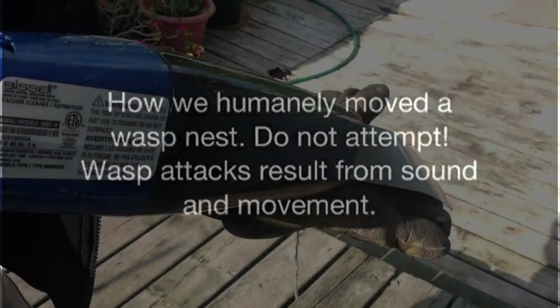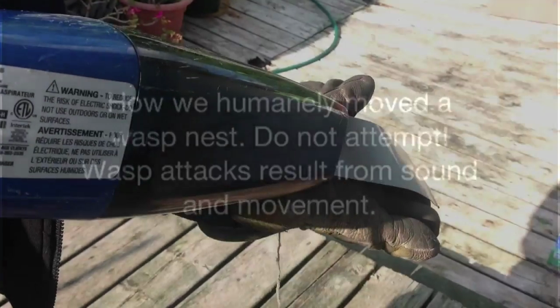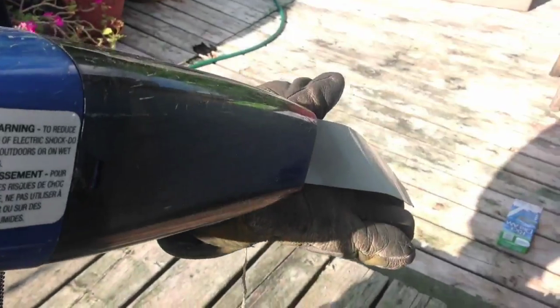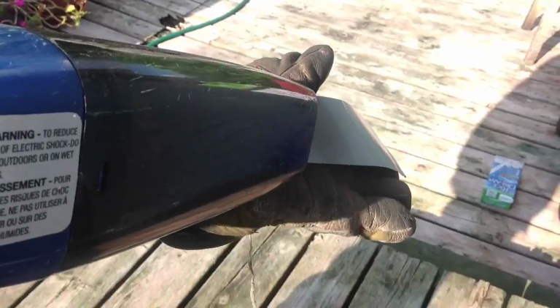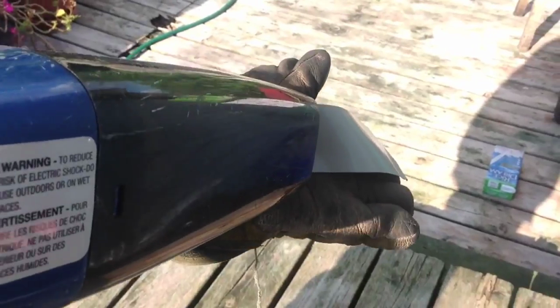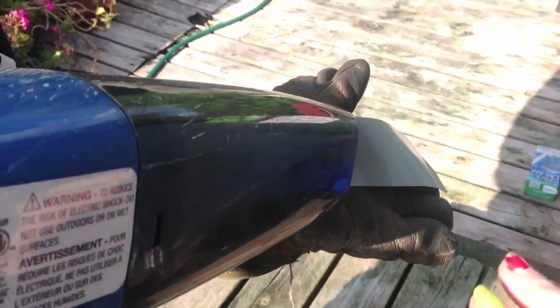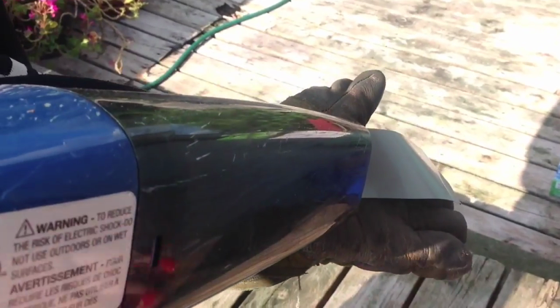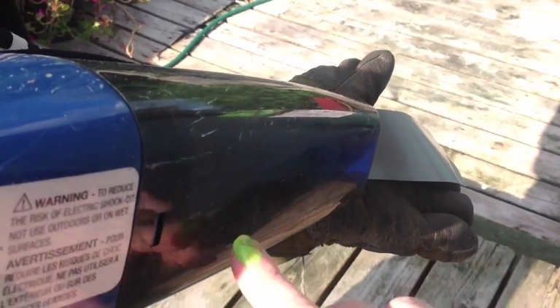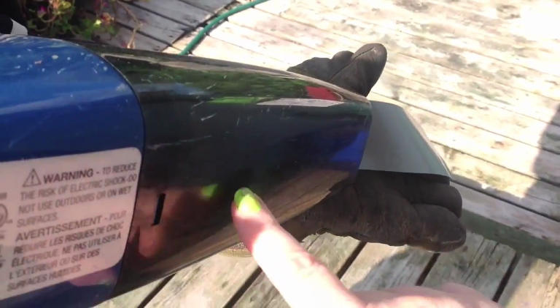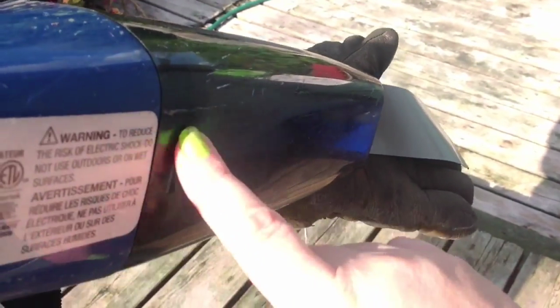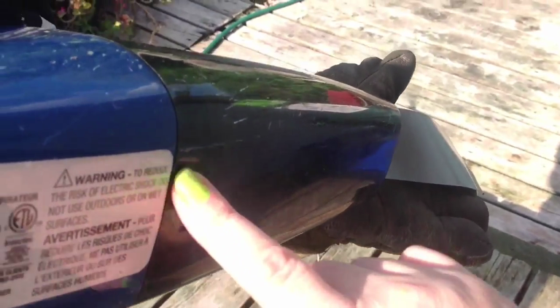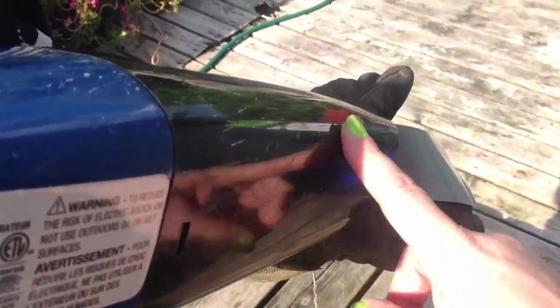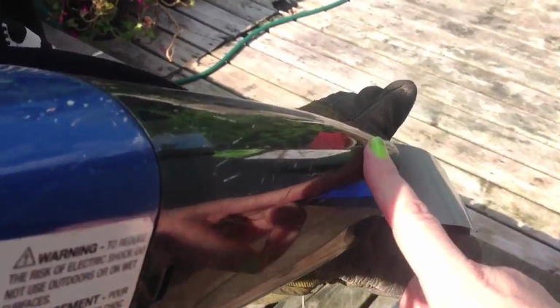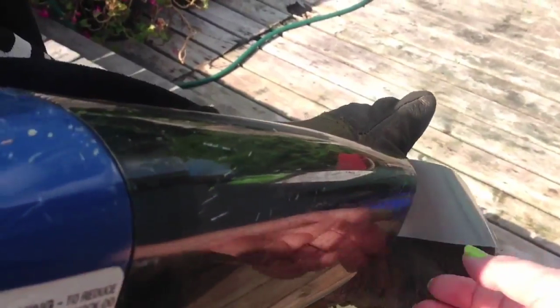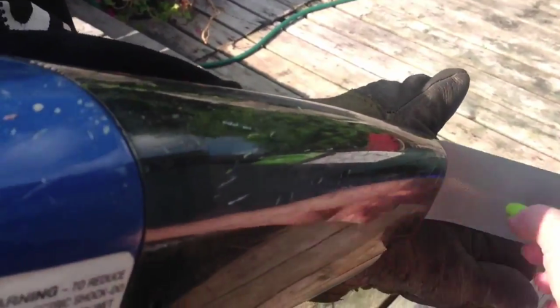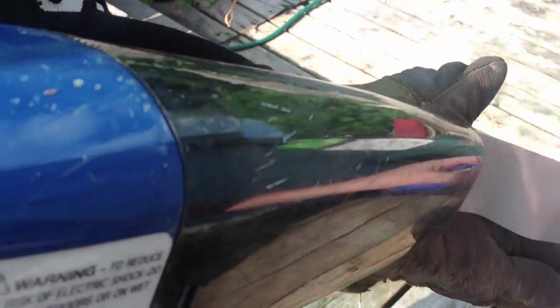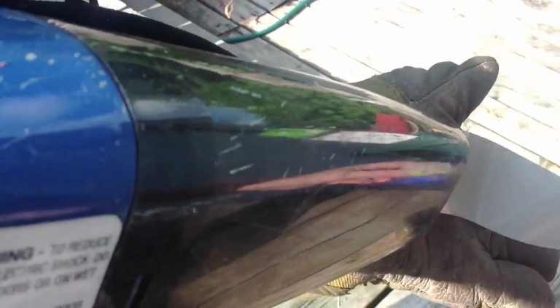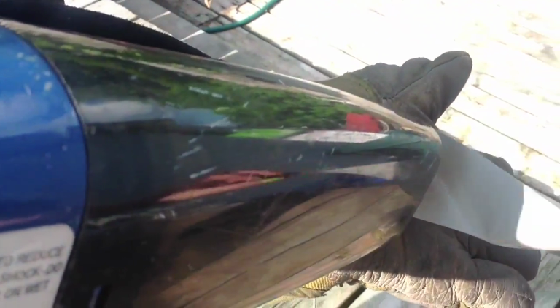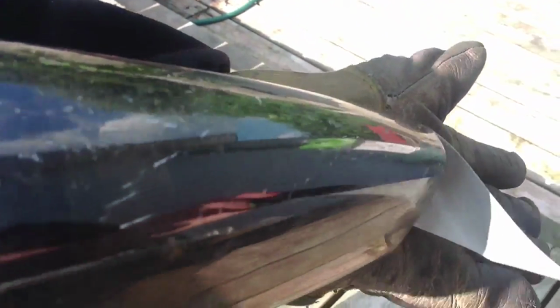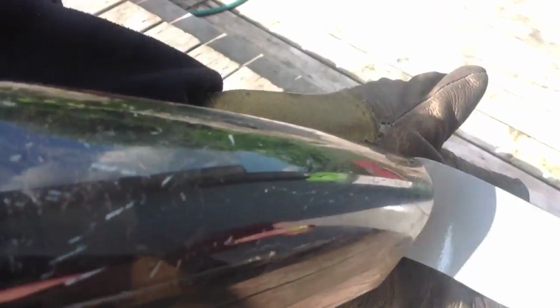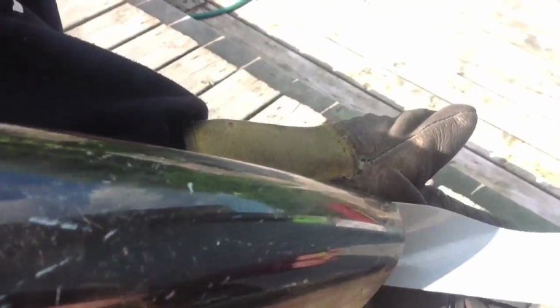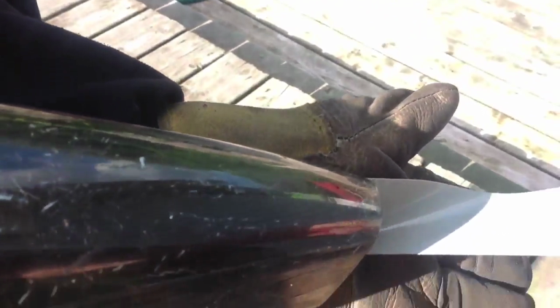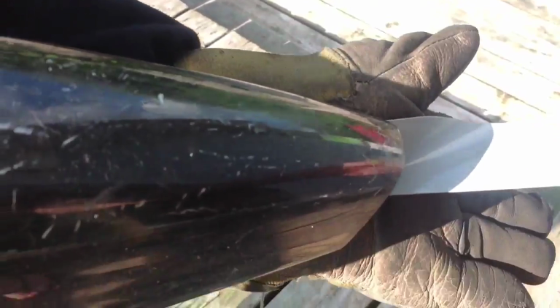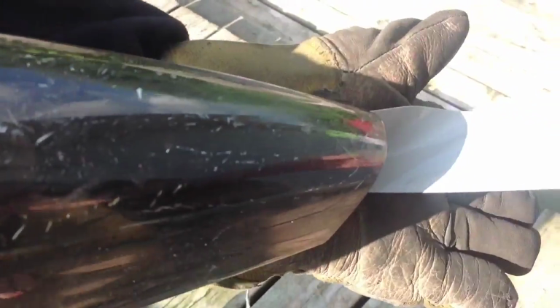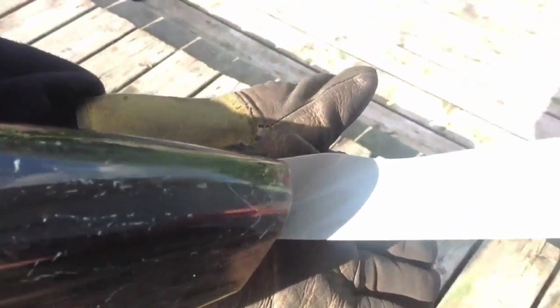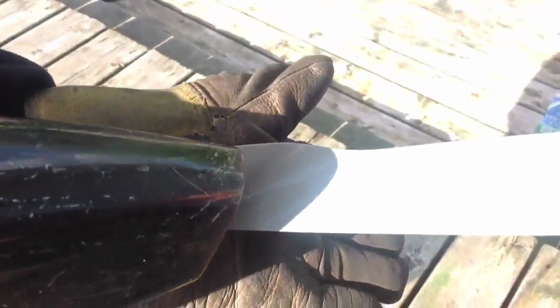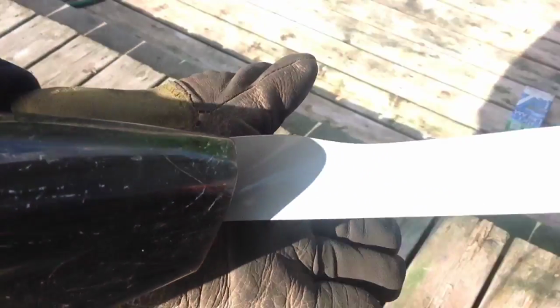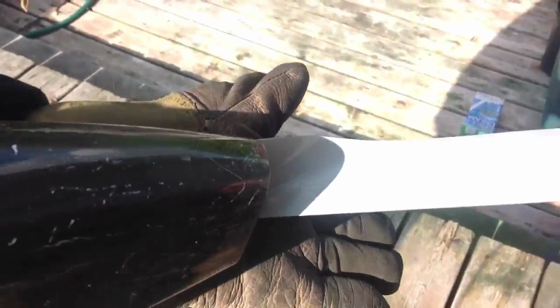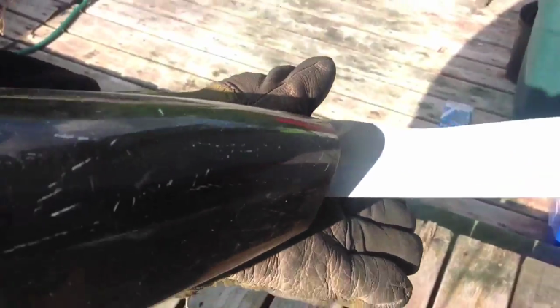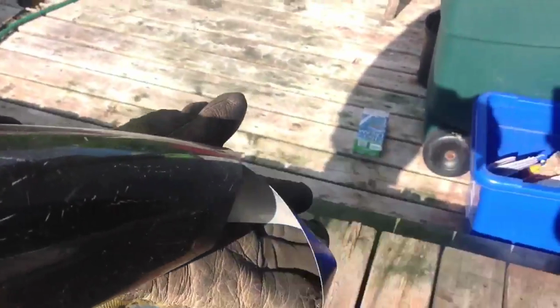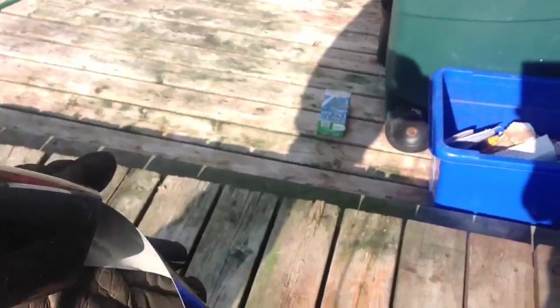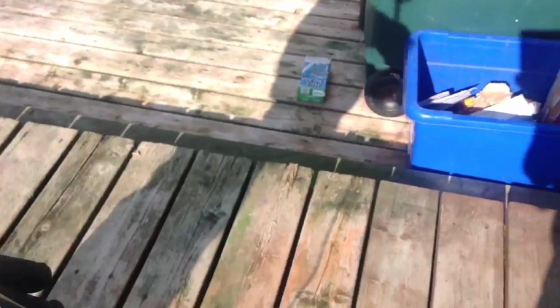So the setup is: you have your small hand vacuum and you put a piece of this black Gorilla Tape on the end of the vacuum cleaner.